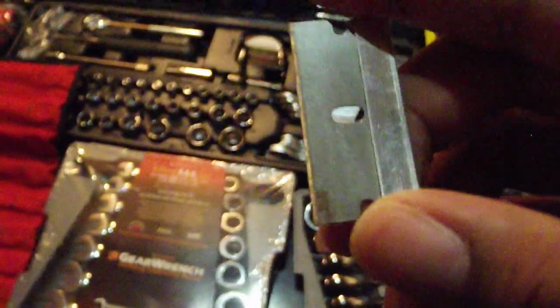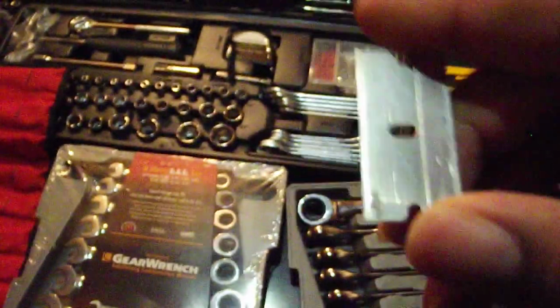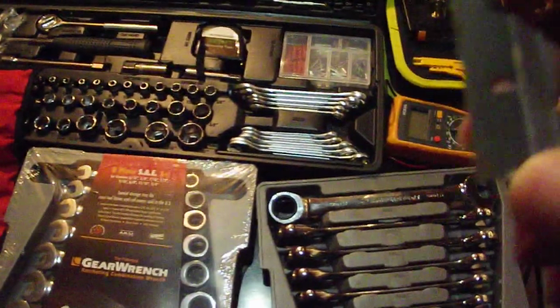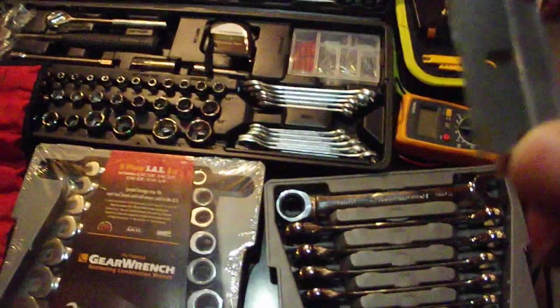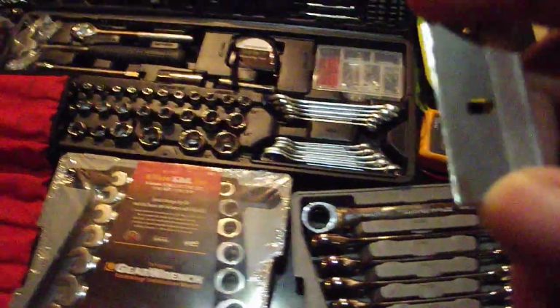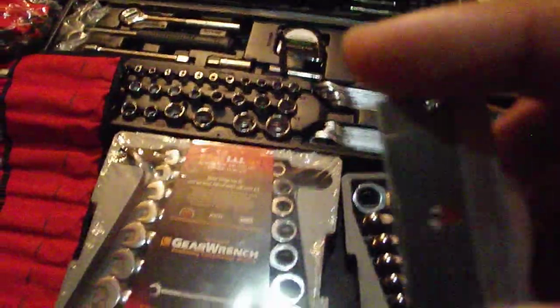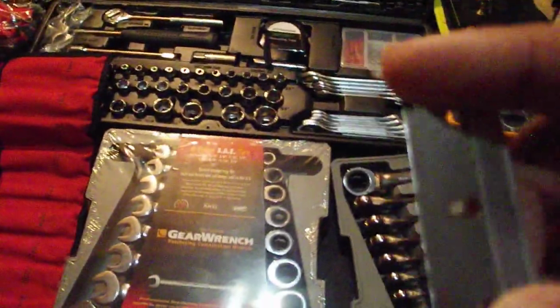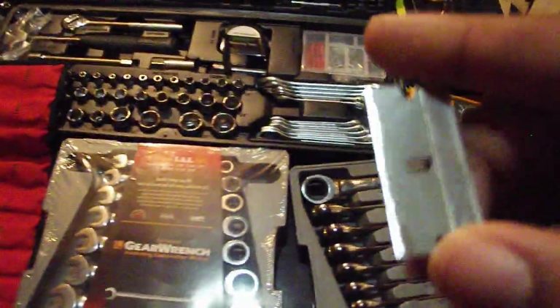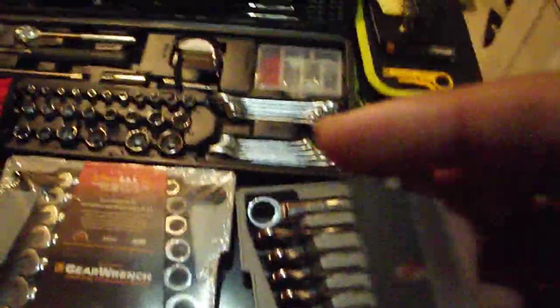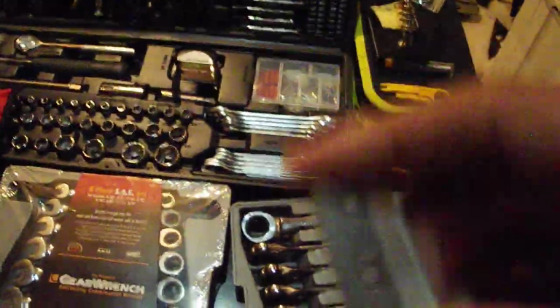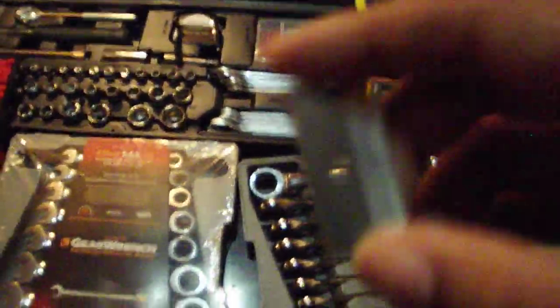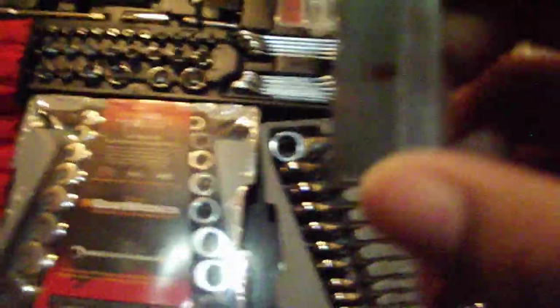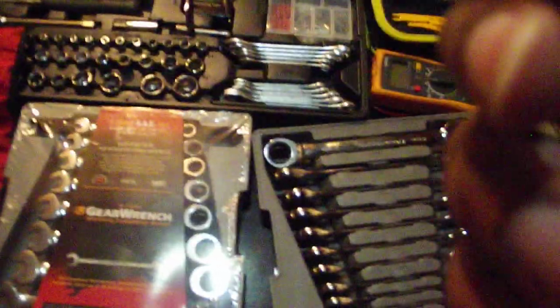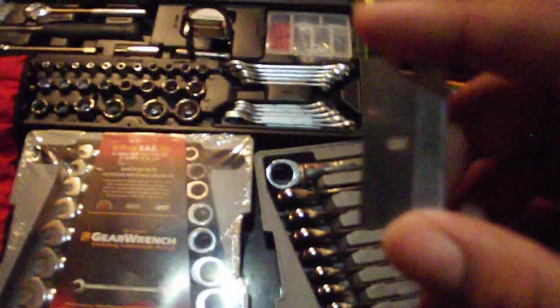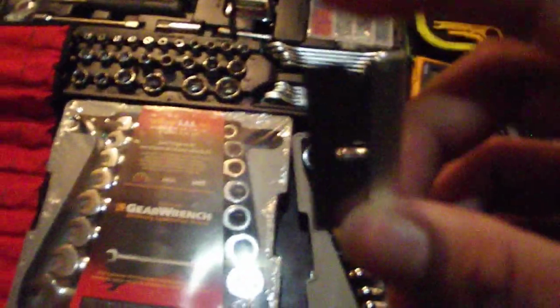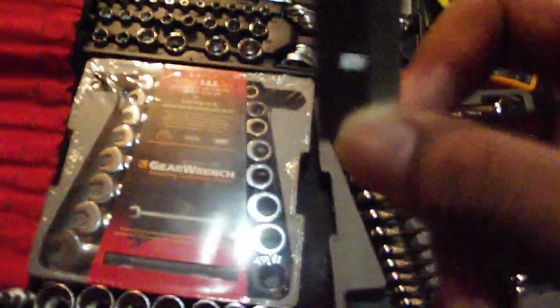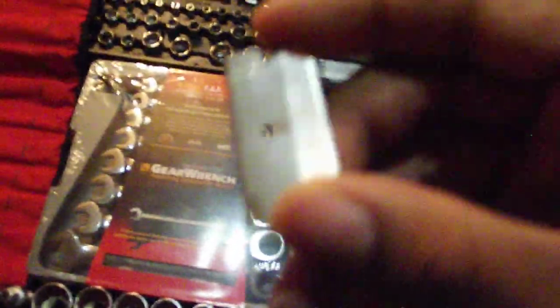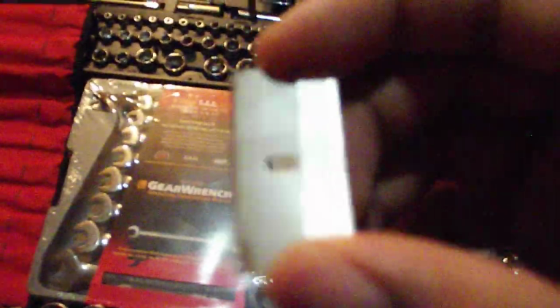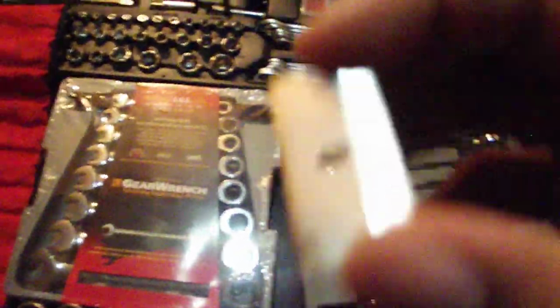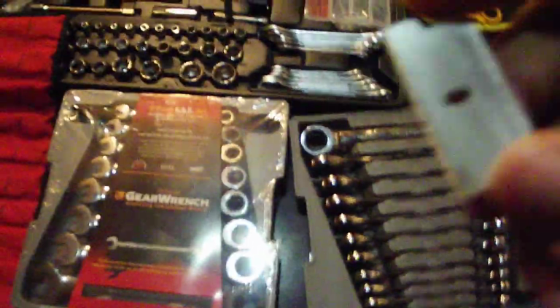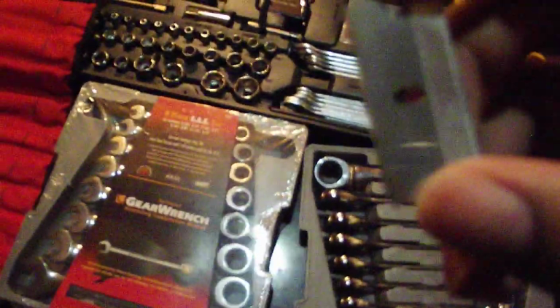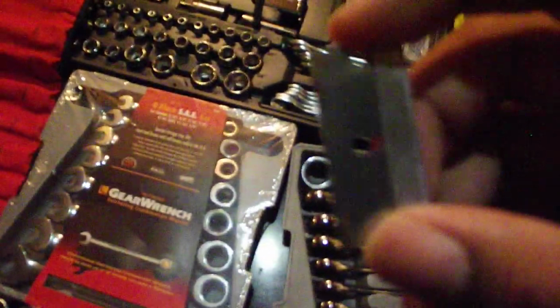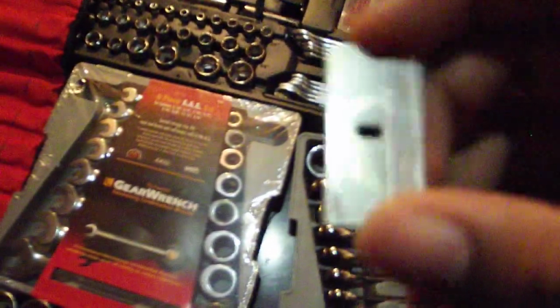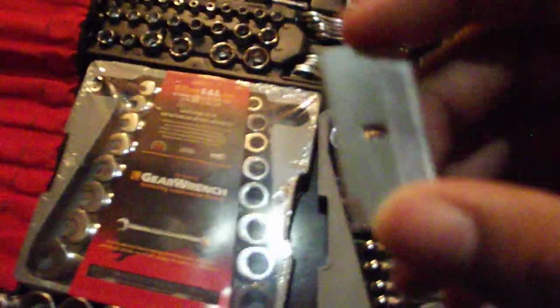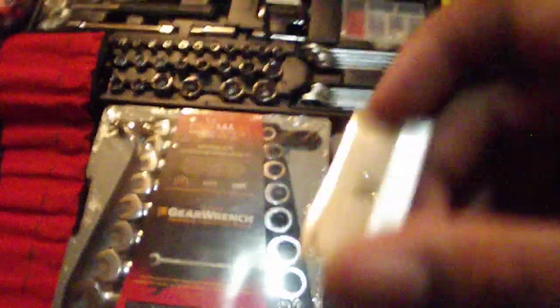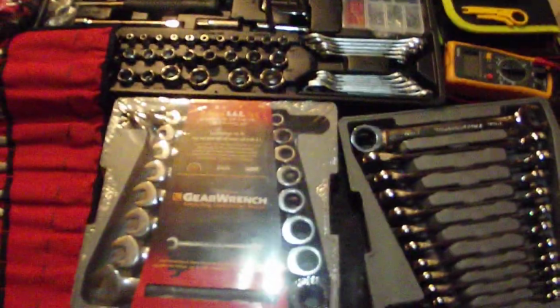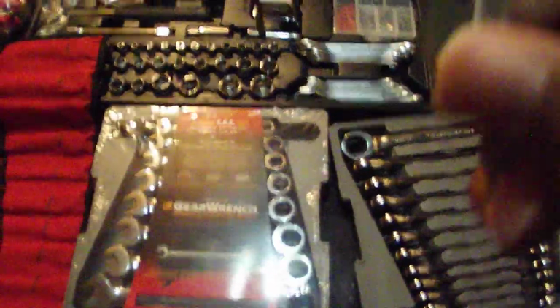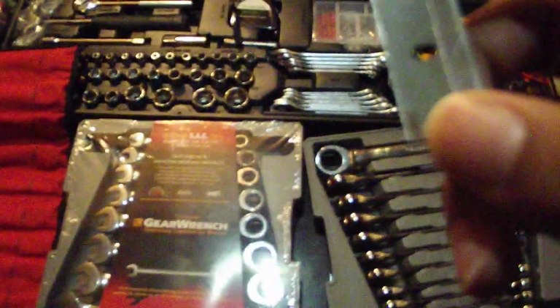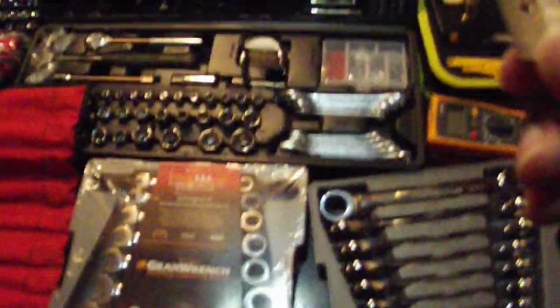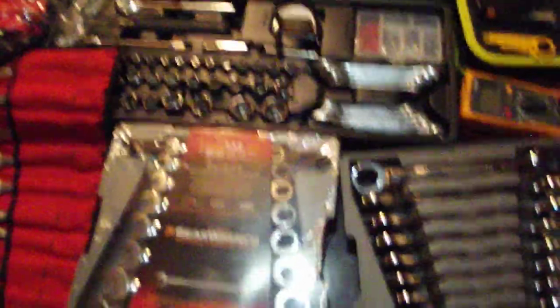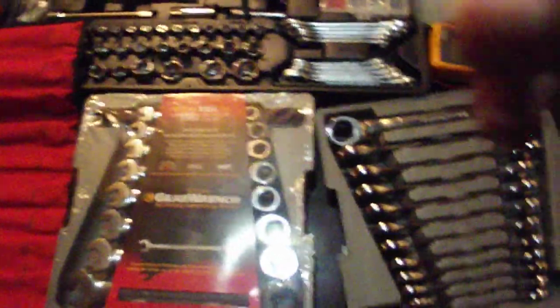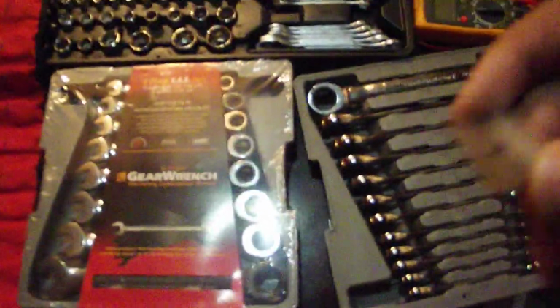These razor blades — you can use them for a variety of different things, especially scraping off RTV. They're pretty useful. They can get a lot of stuff done, especially with wiring if you're really ghetto about it.